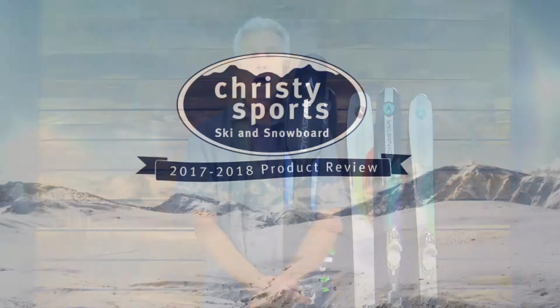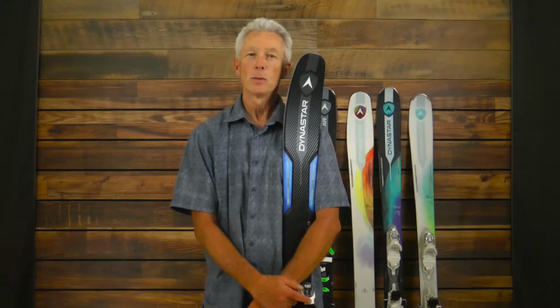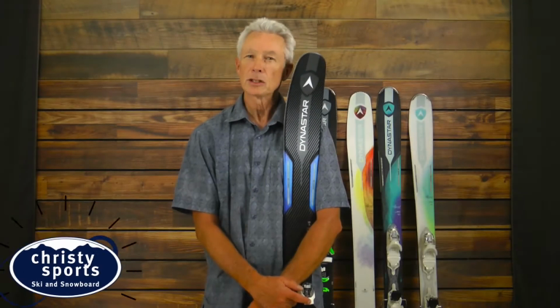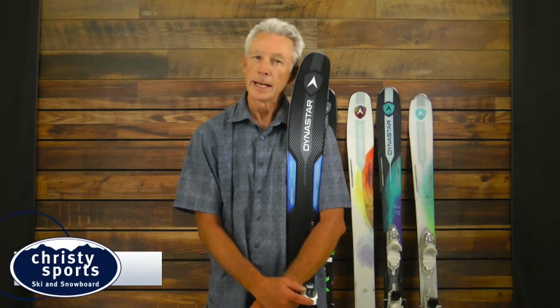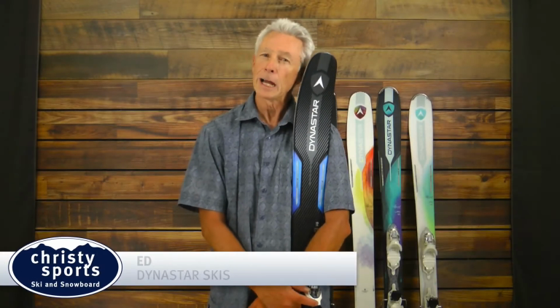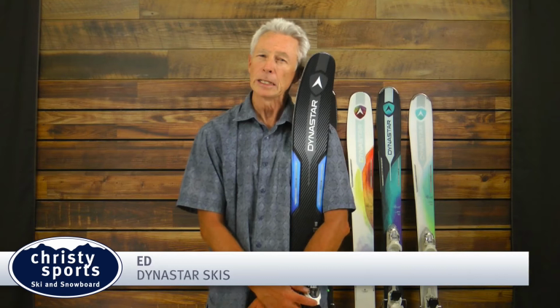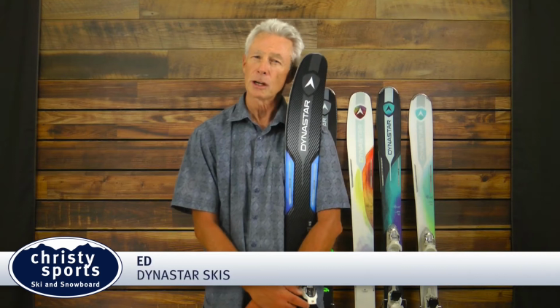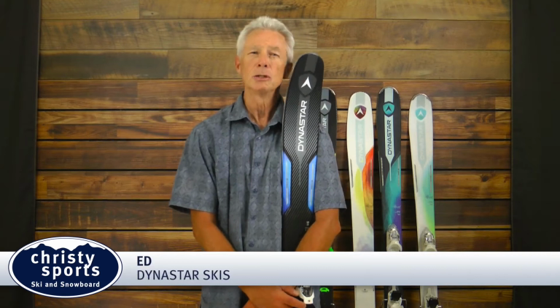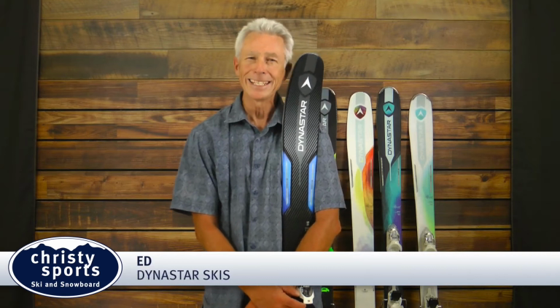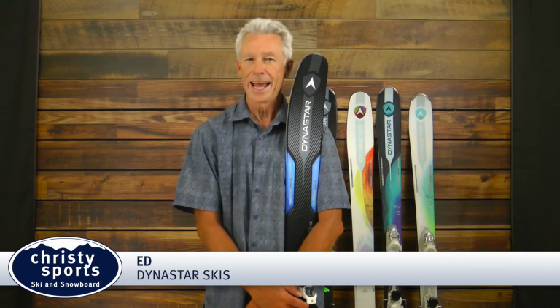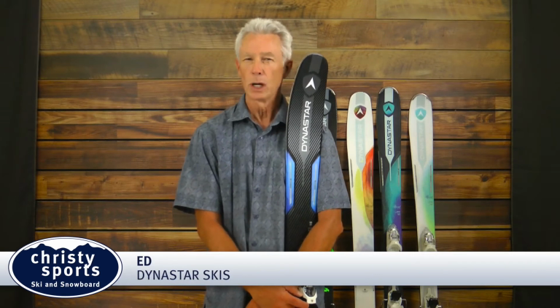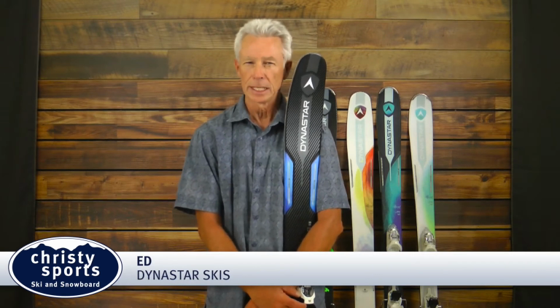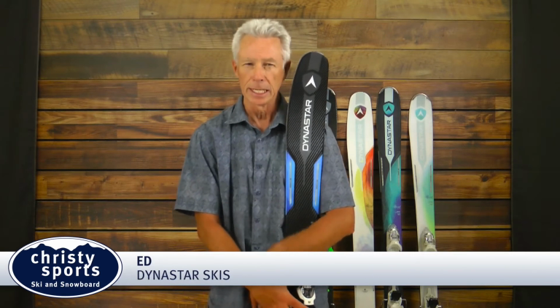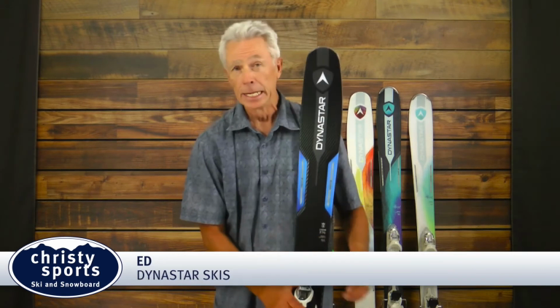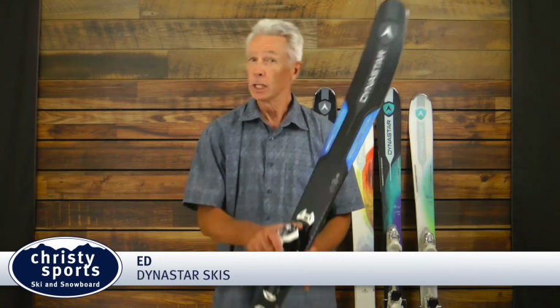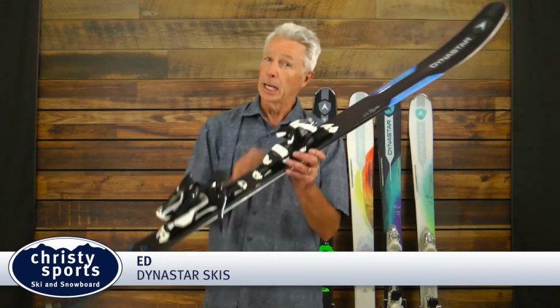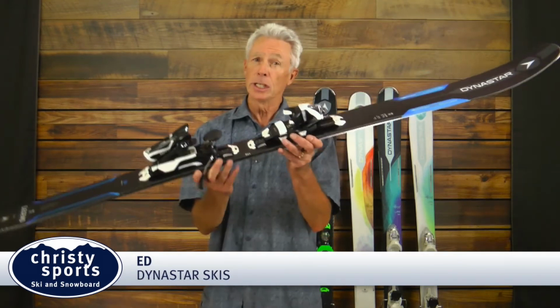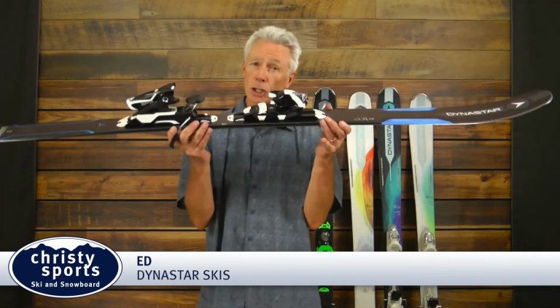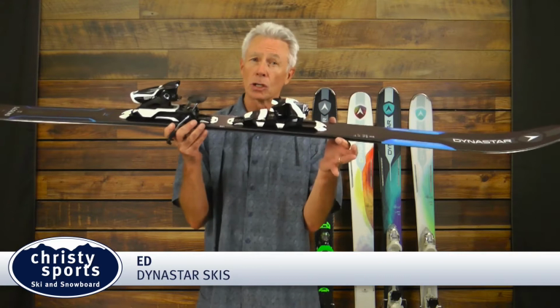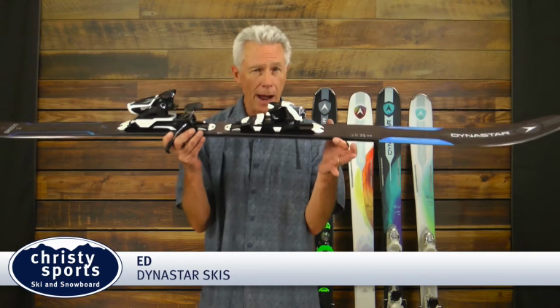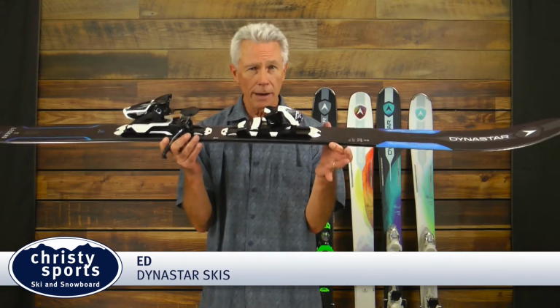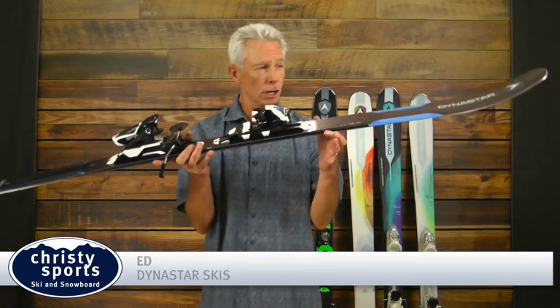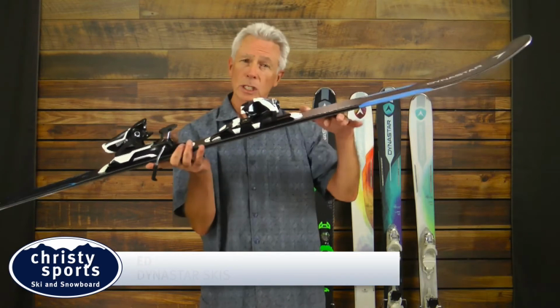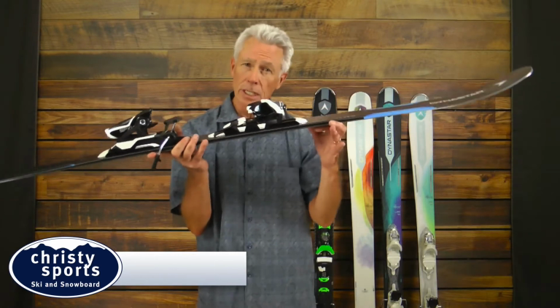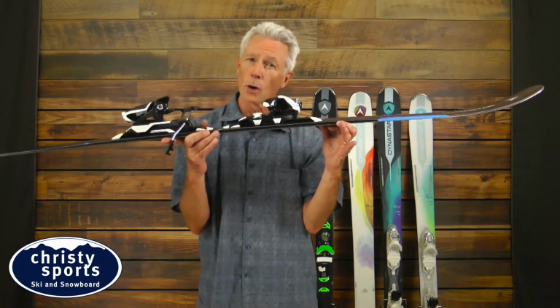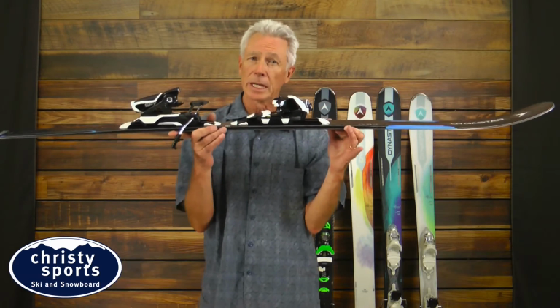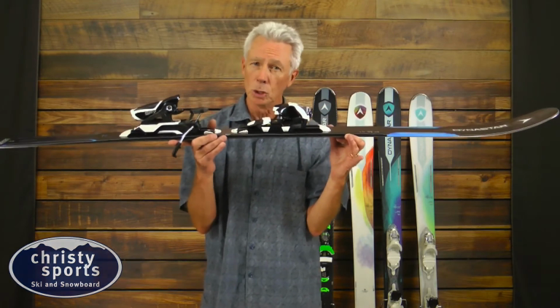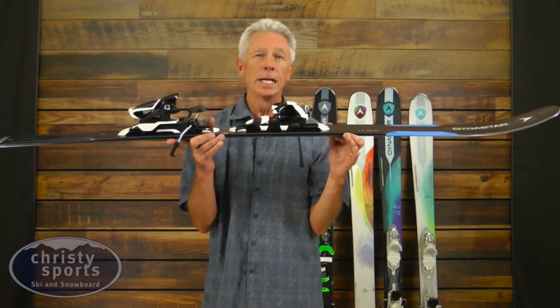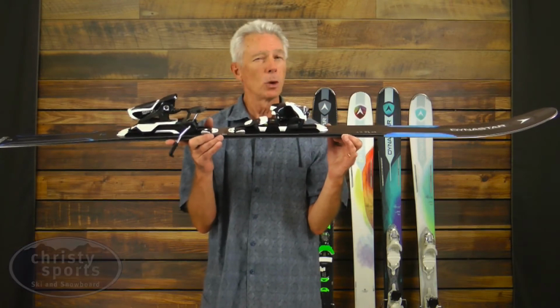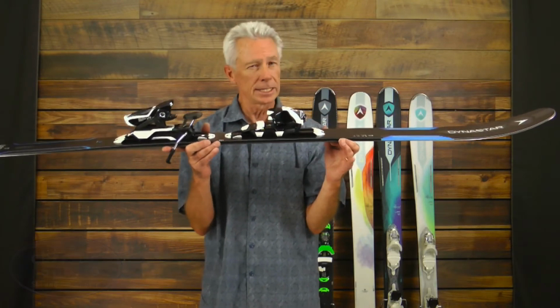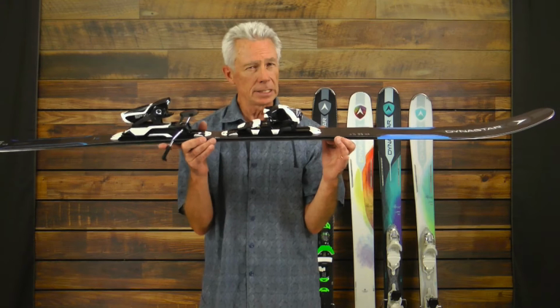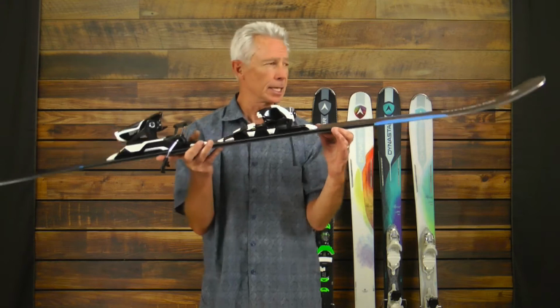Hi, I'm Ed with Dynastar. Today we're going to talk about Dynastar's new Legend X106 ski. Using the Legend construction with power drive construction, which gives the core the ability to move, giving you more connectivity to the ski.